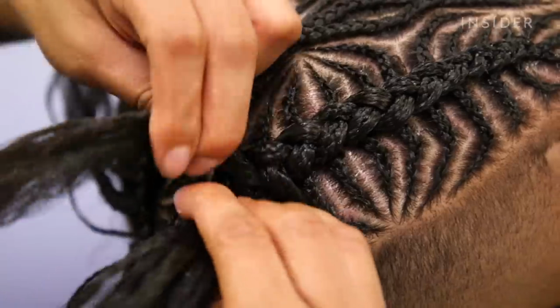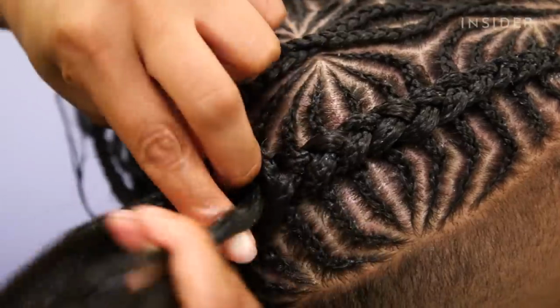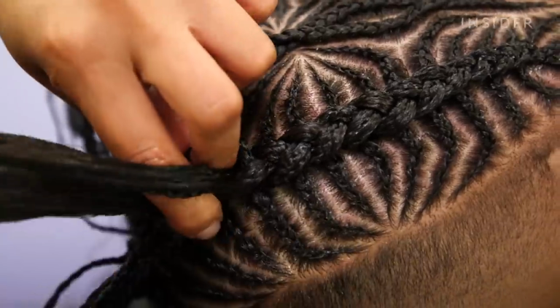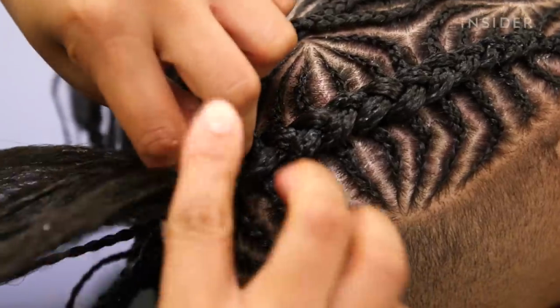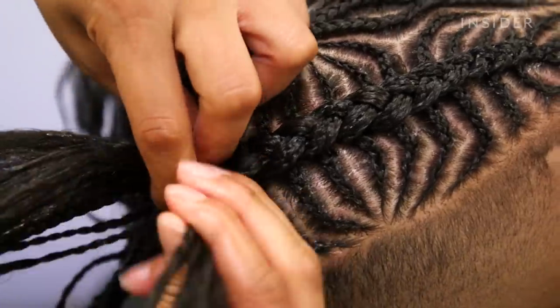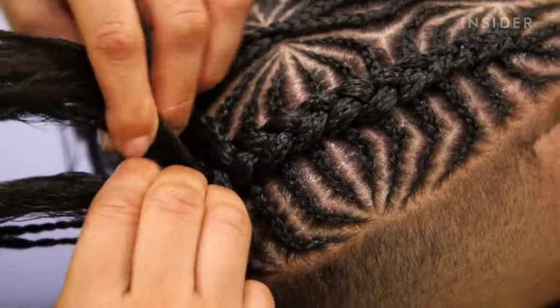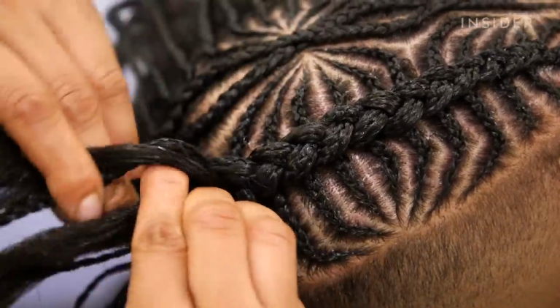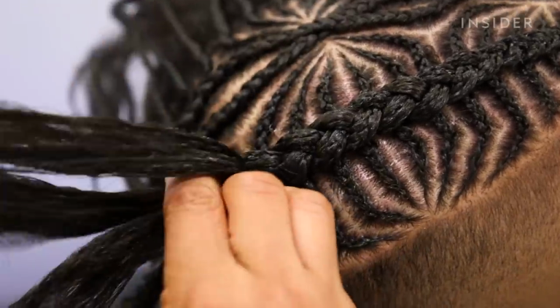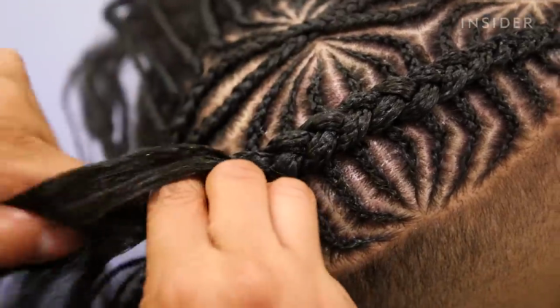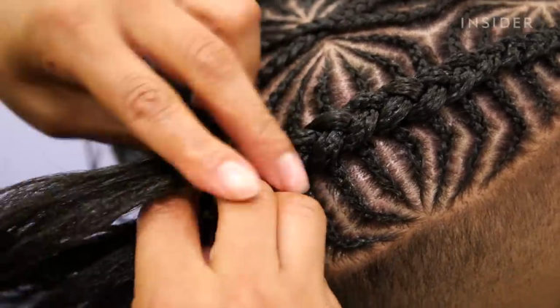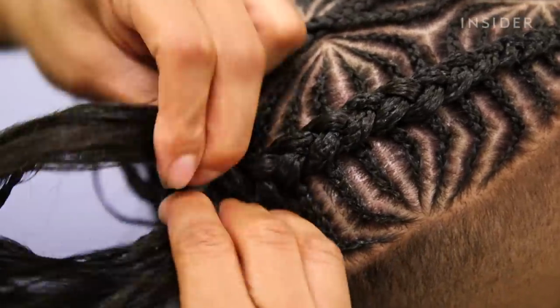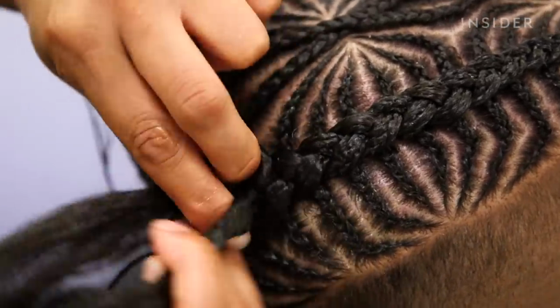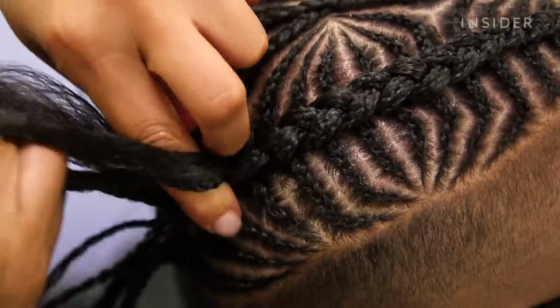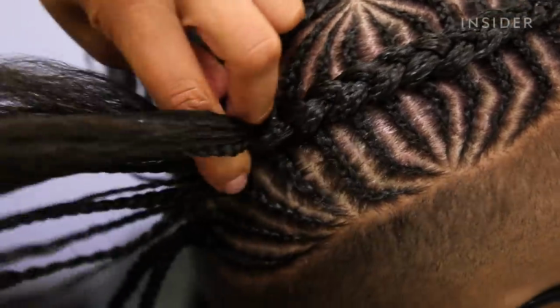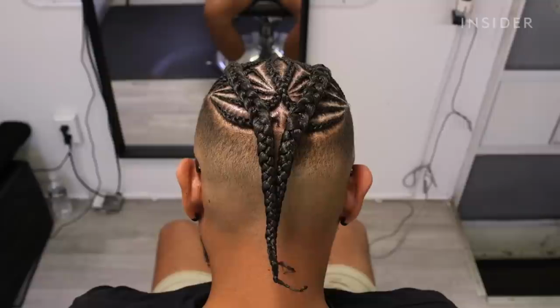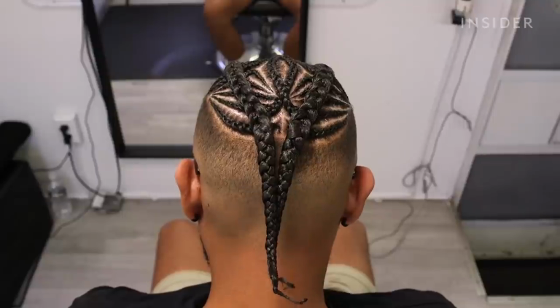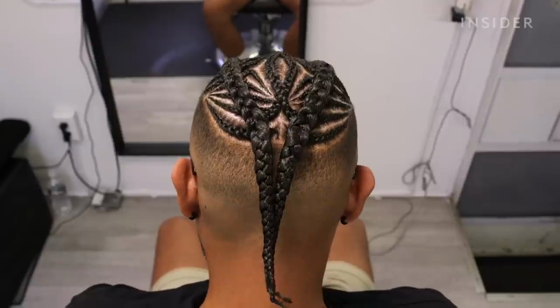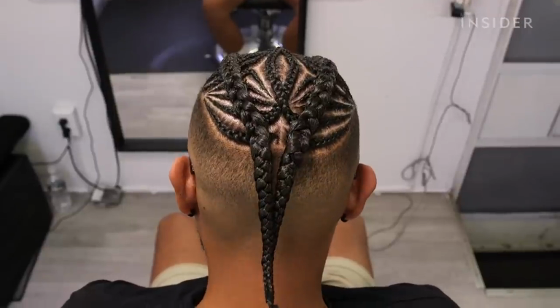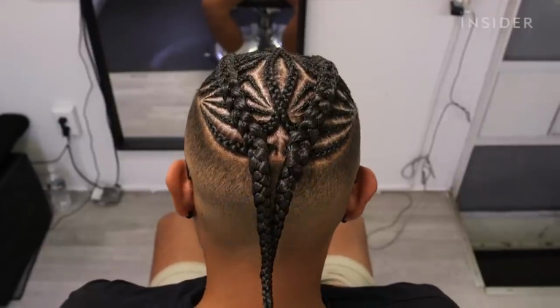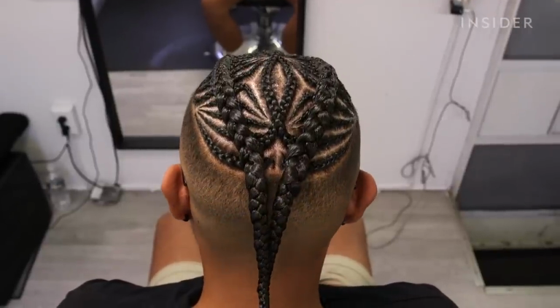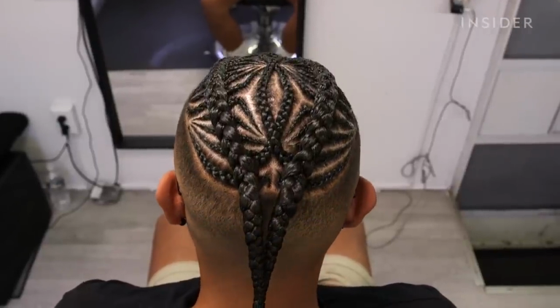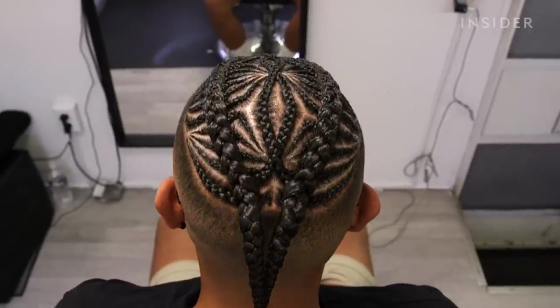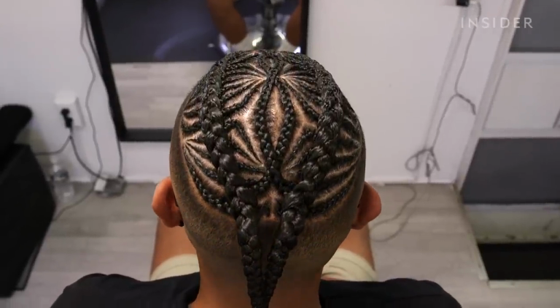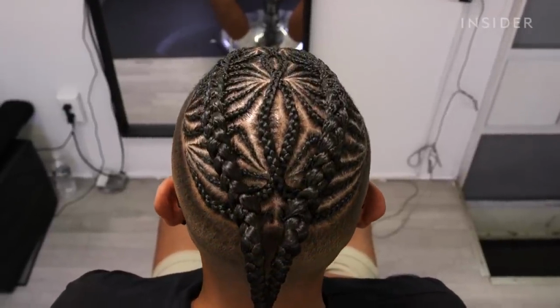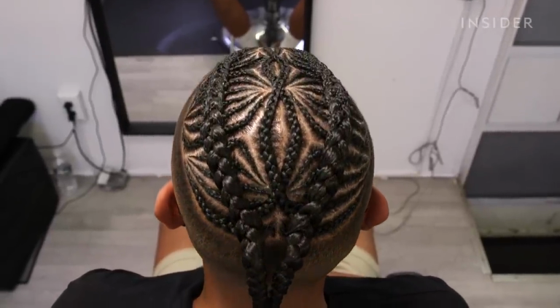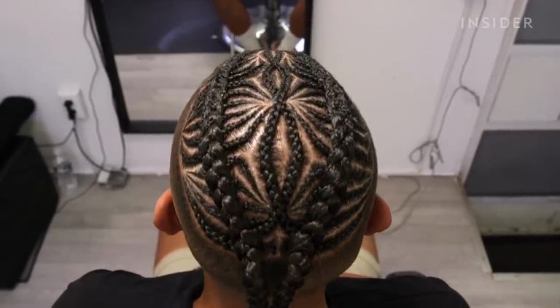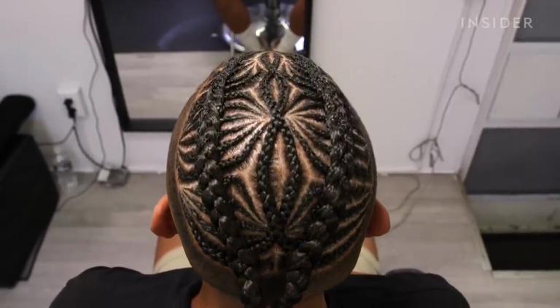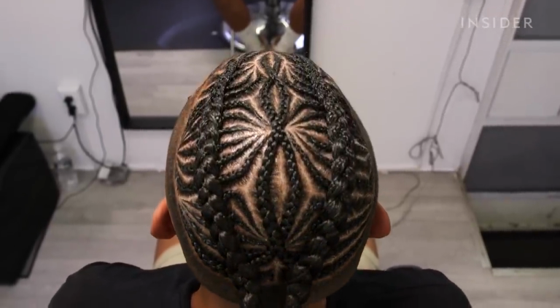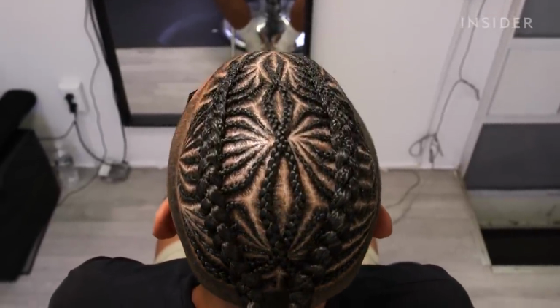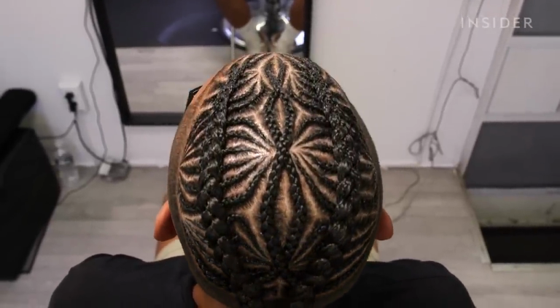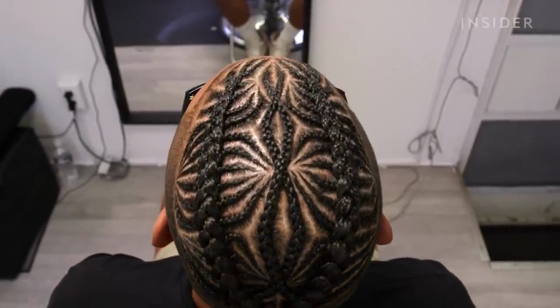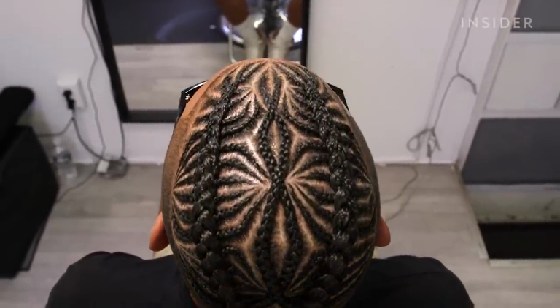Today I'm going to be showing you guys how I do my intricate design as I braid. This client asks for two braids. It's called fish bones because it looks like the bones from the fish.